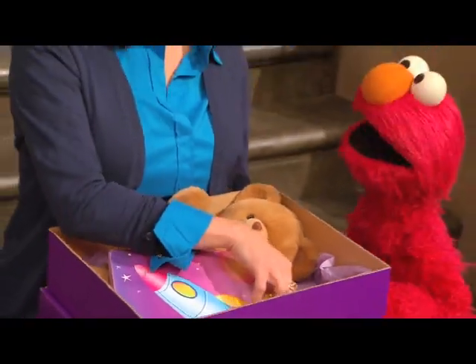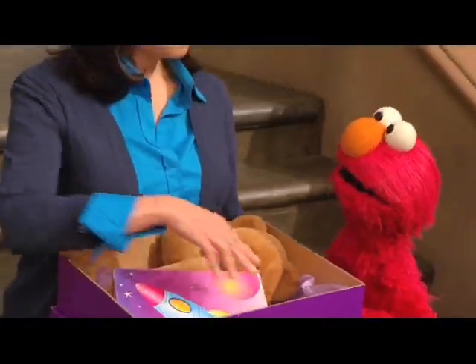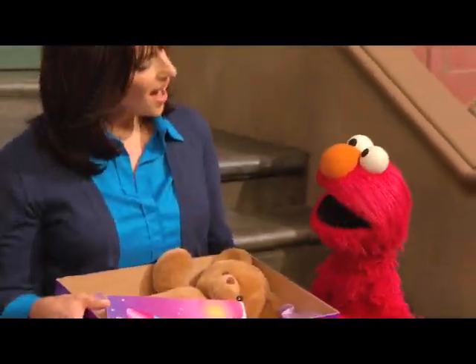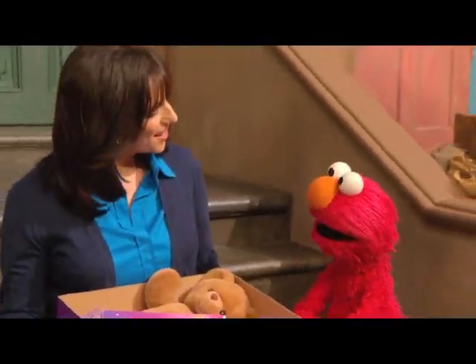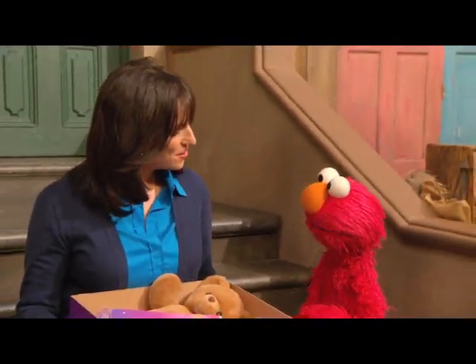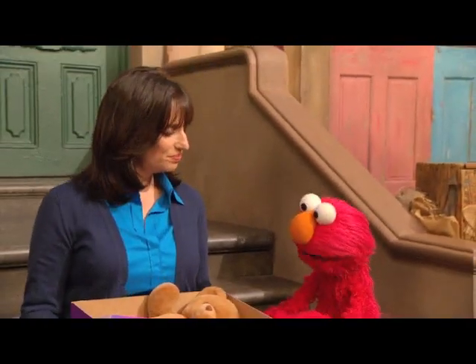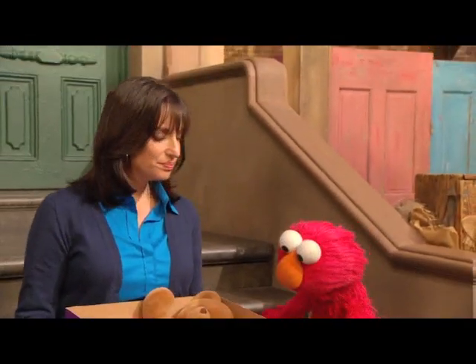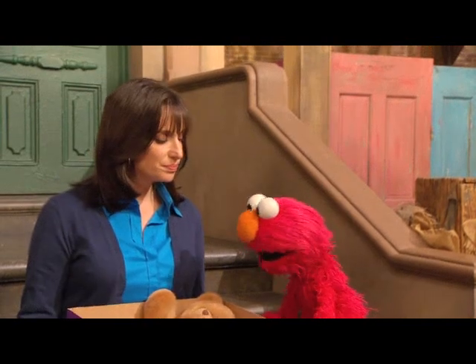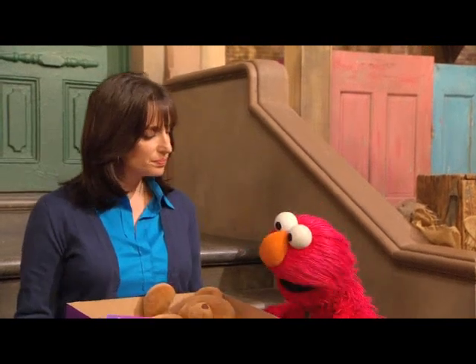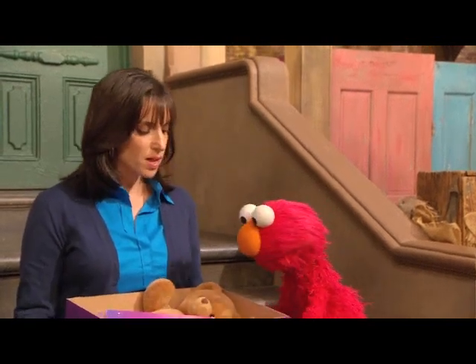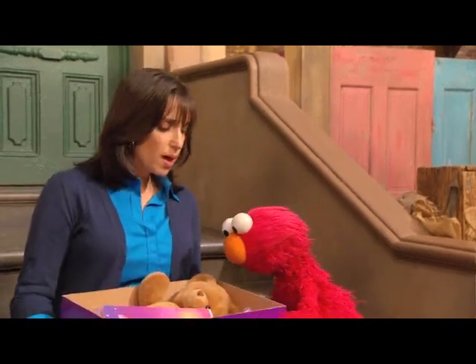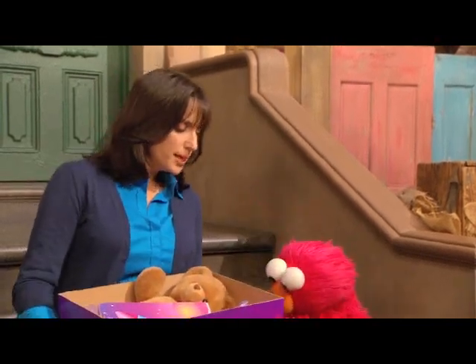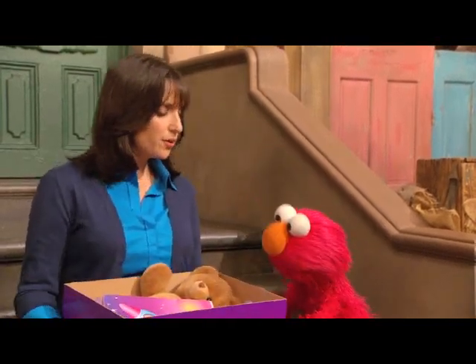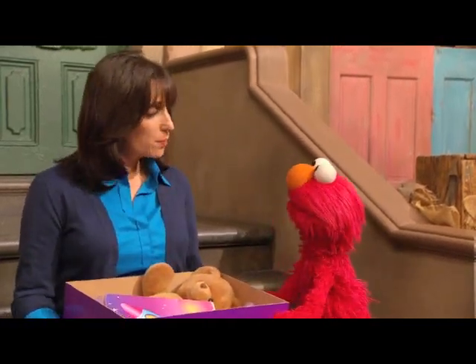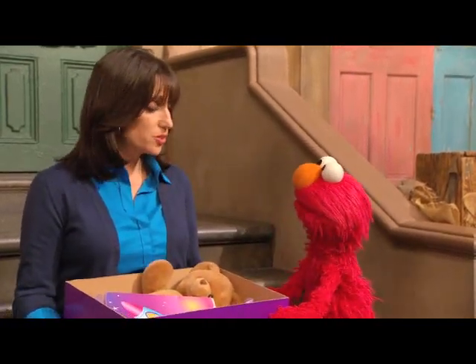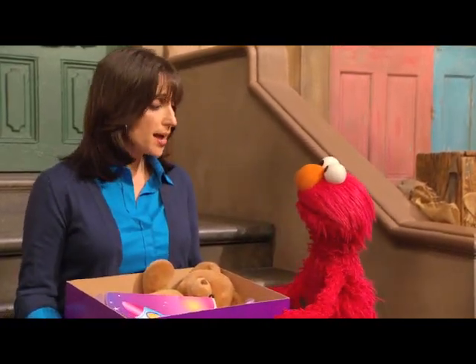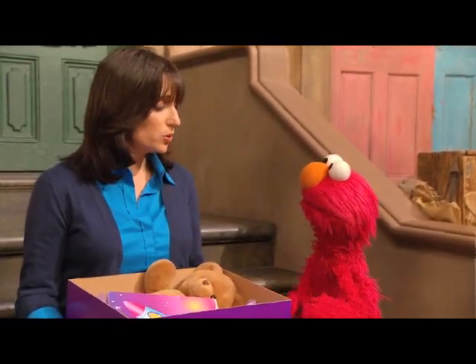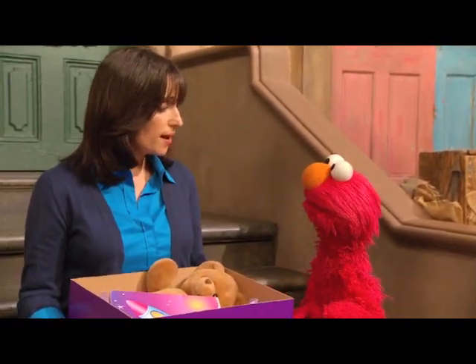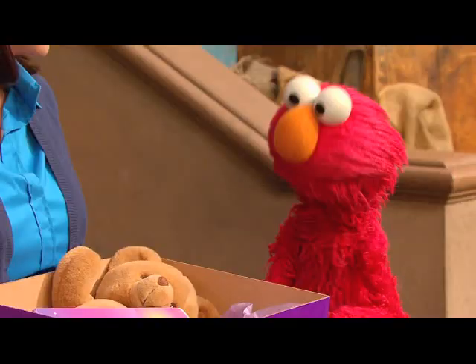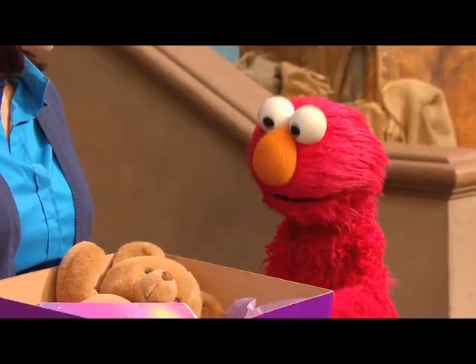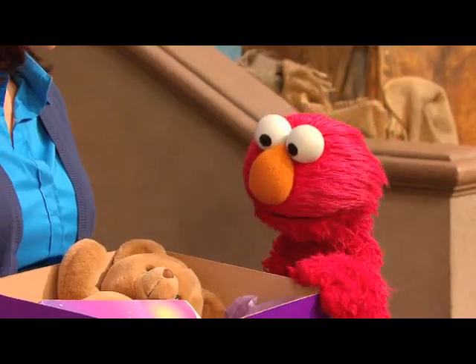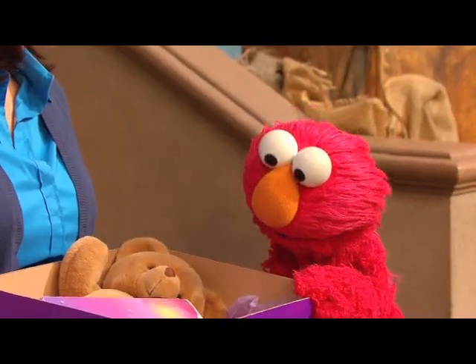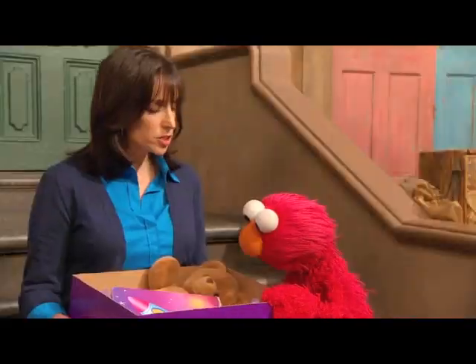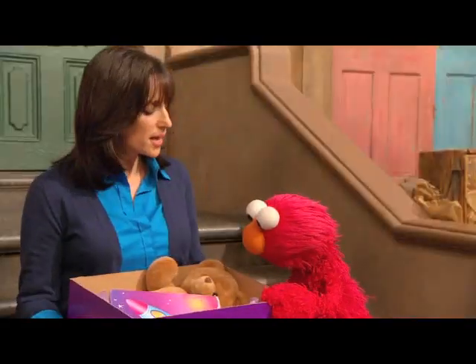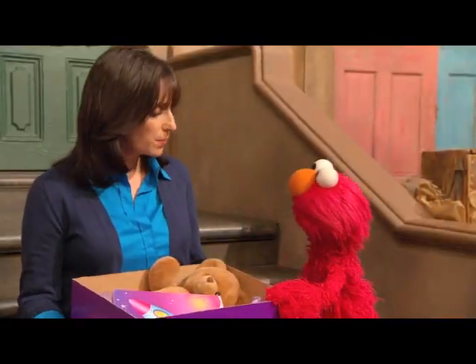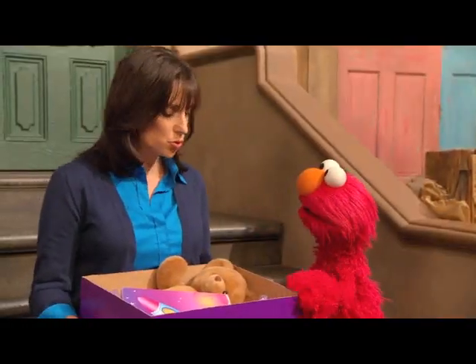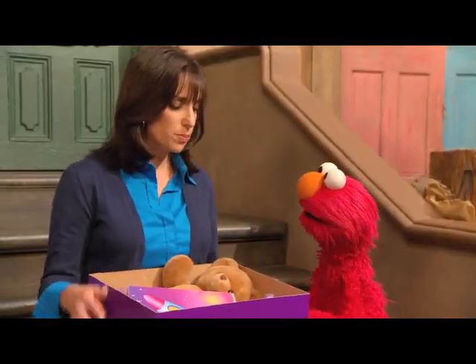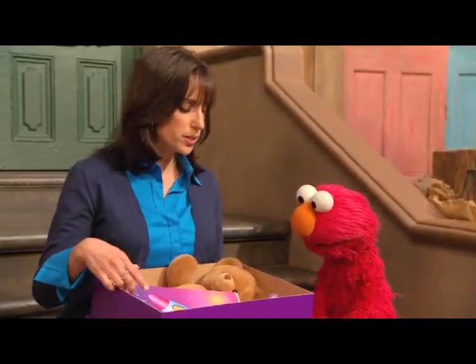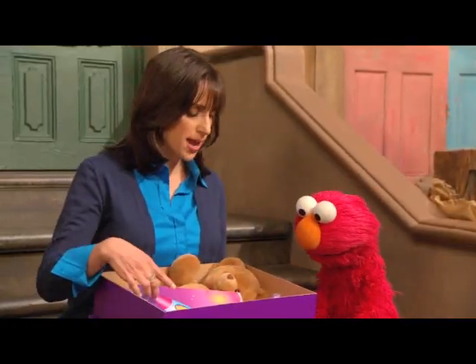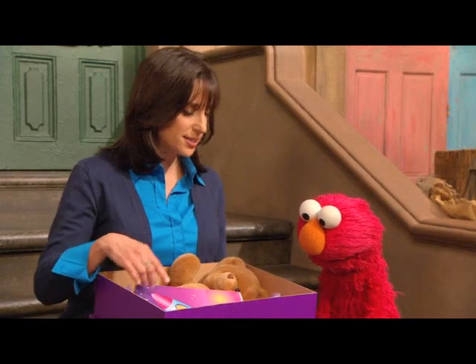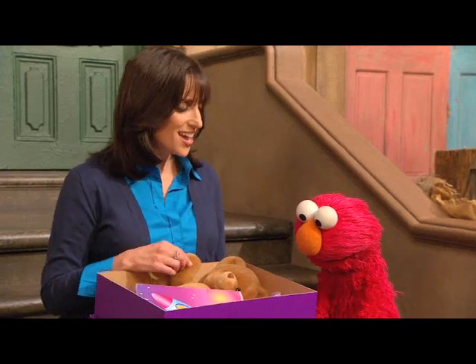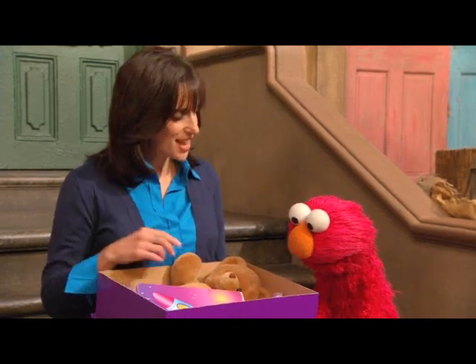Hi, Miss Beth. Hi, Elmo. What's the box for? Well, I'm putting together a care package for a child I know who needs help. What's in there? Just some things I picked up at the store — some books and crayons and a stuffed animal.